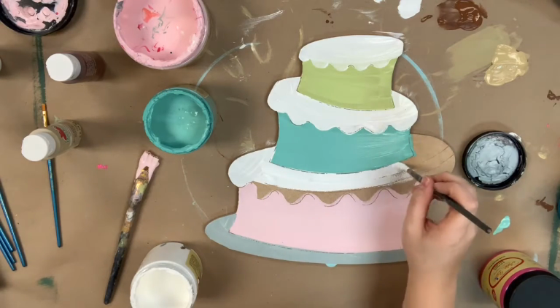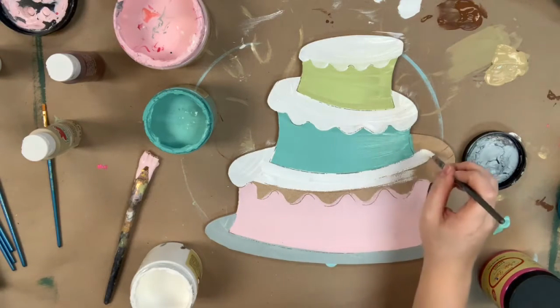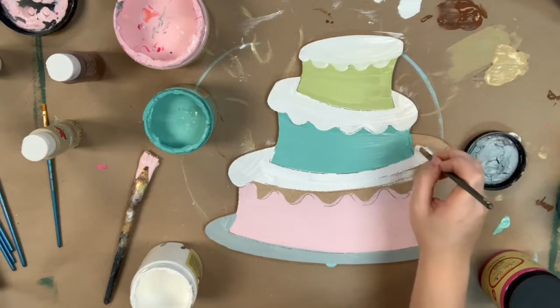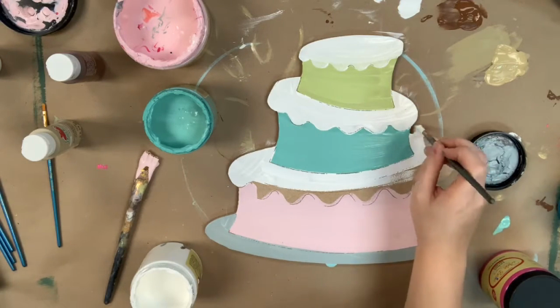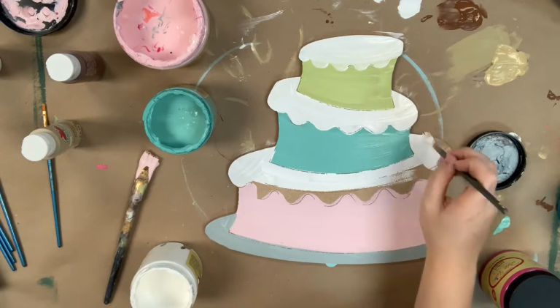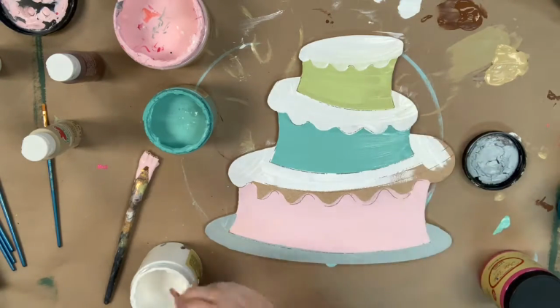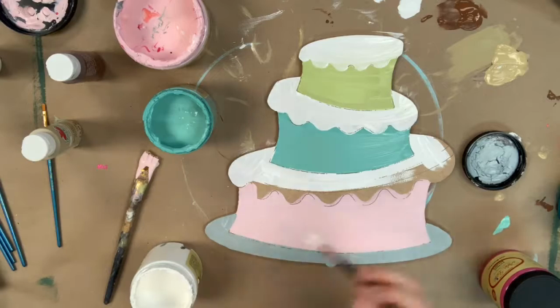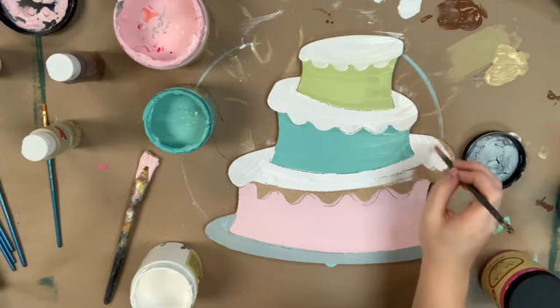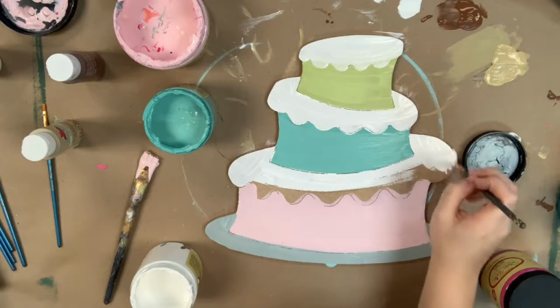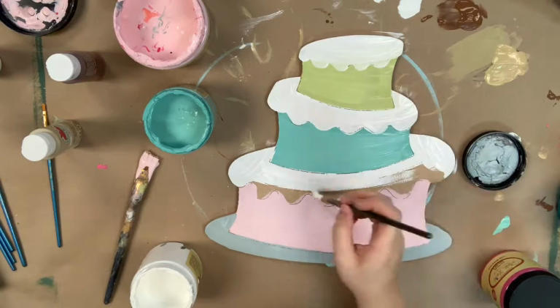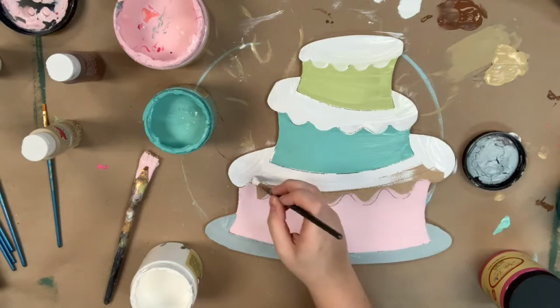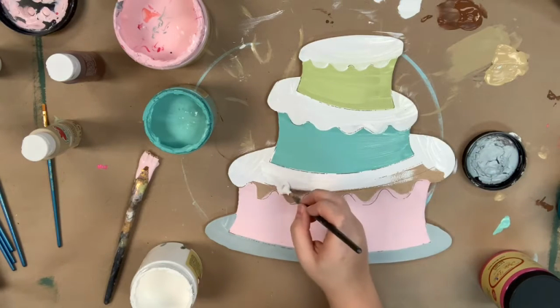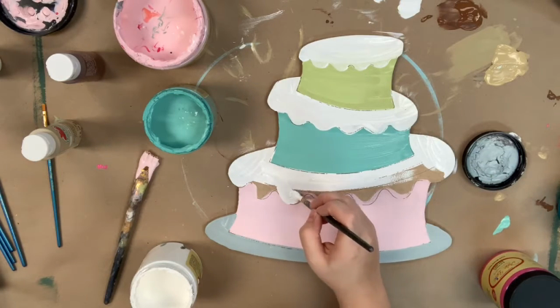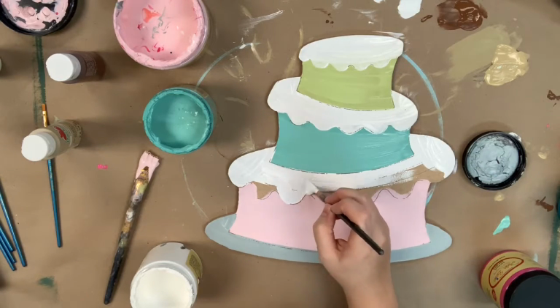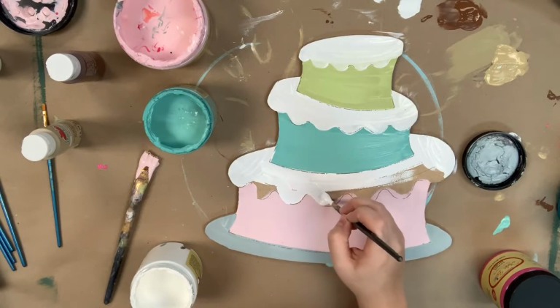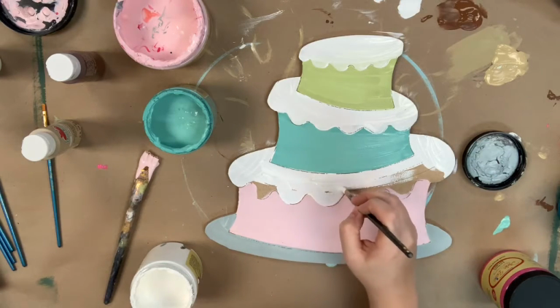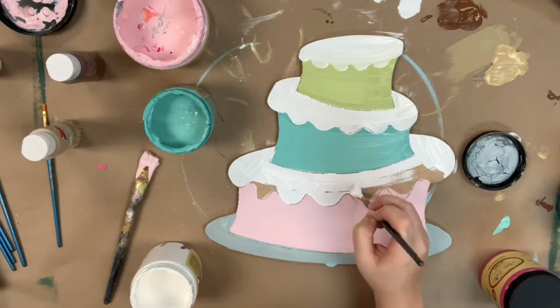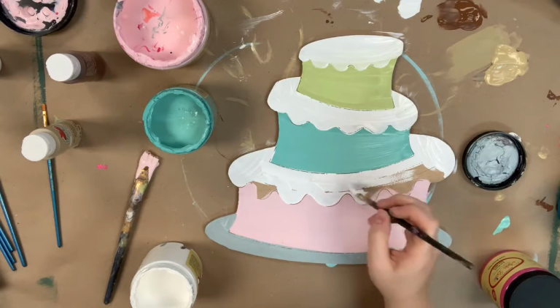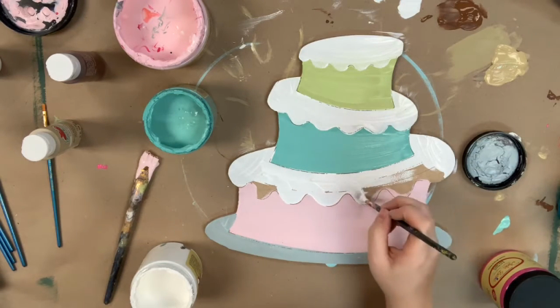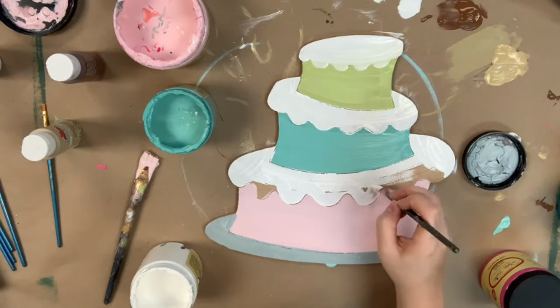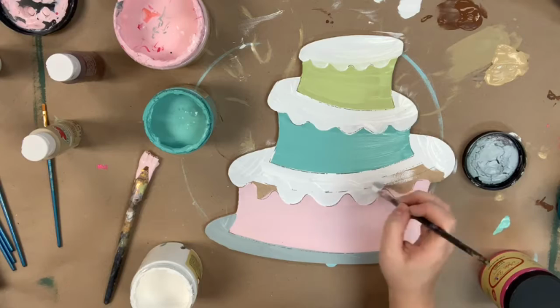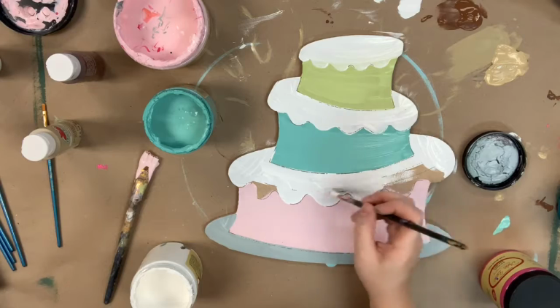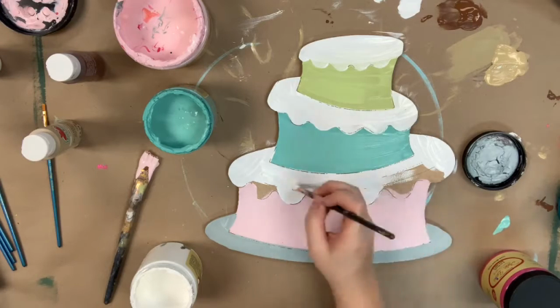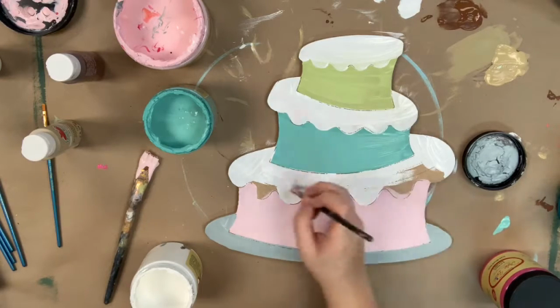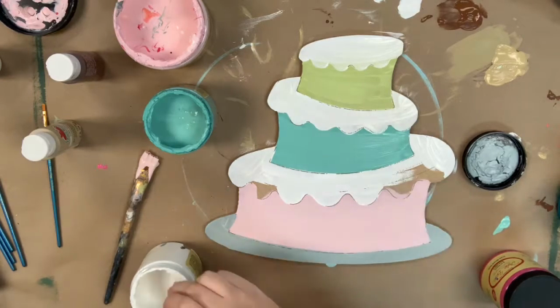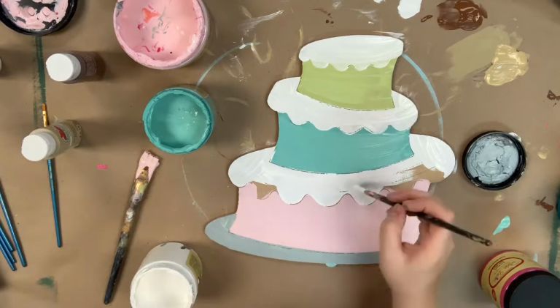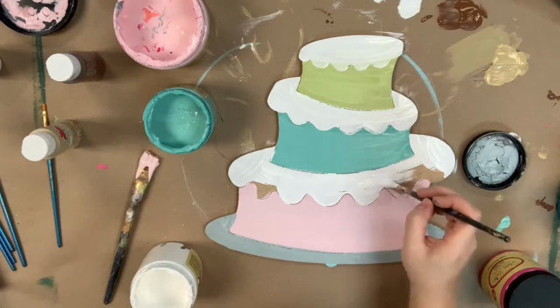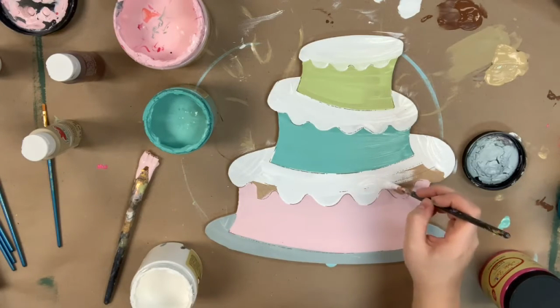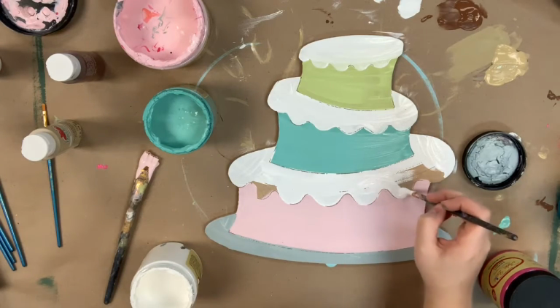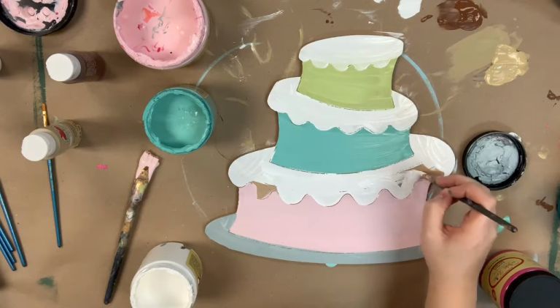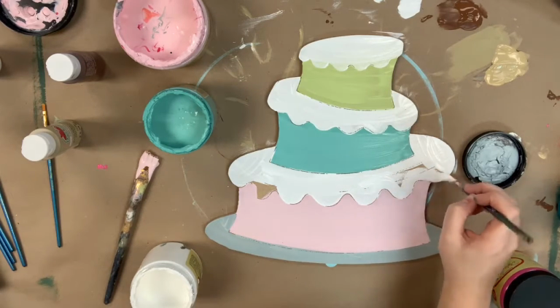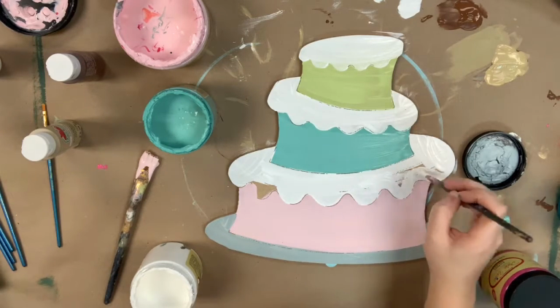All the paint I'm using throughout this video is Dixie Belle chalk paint. I highly recommend it — it has excellent coverage and it's very easy to use. You can also purchase it on our website buildacross.com along with this cutout.